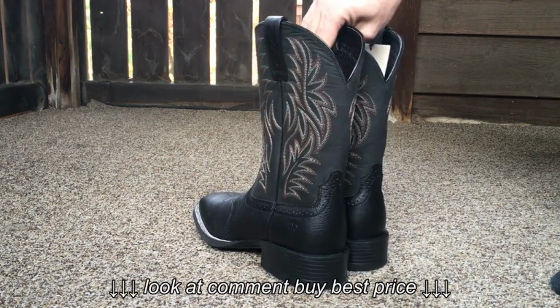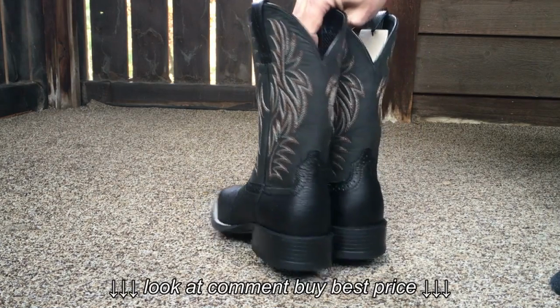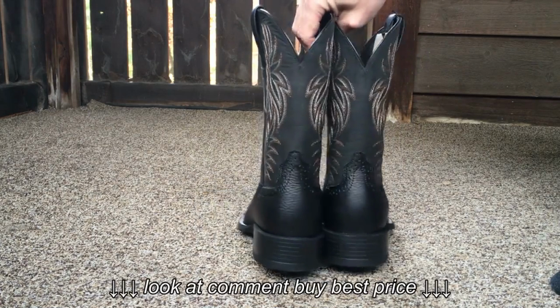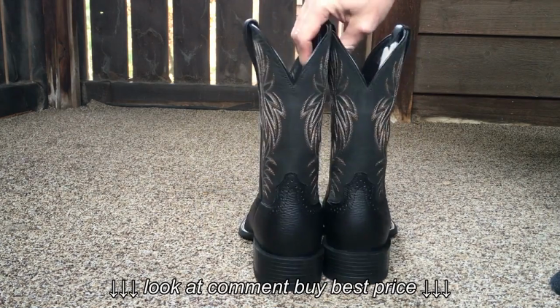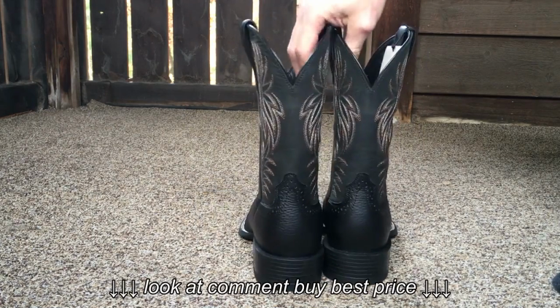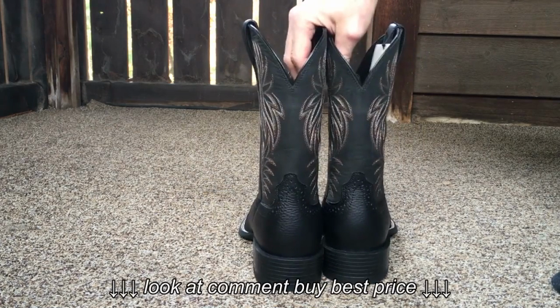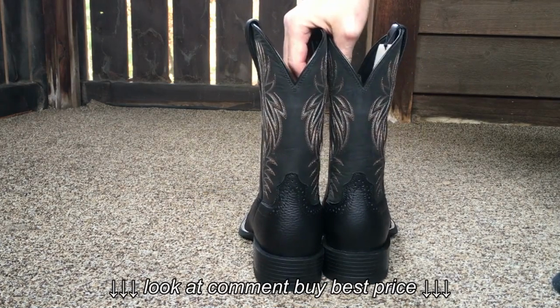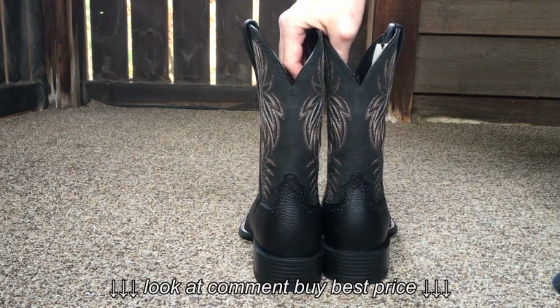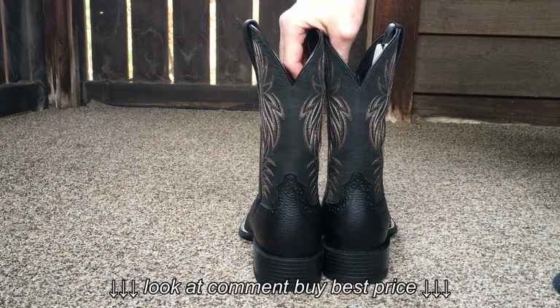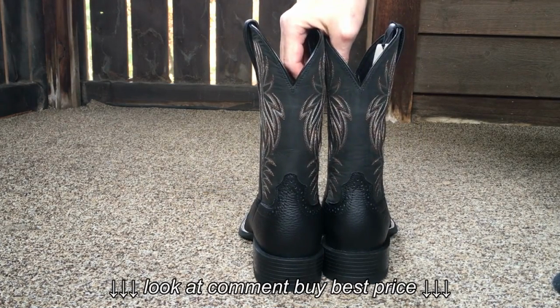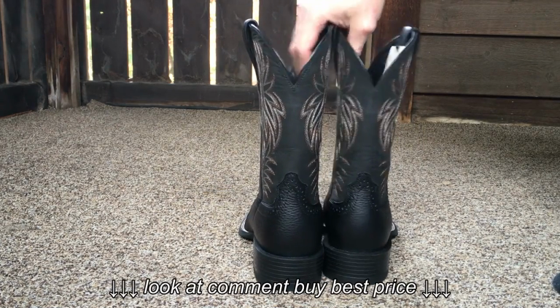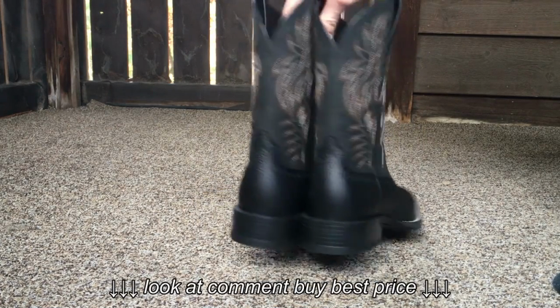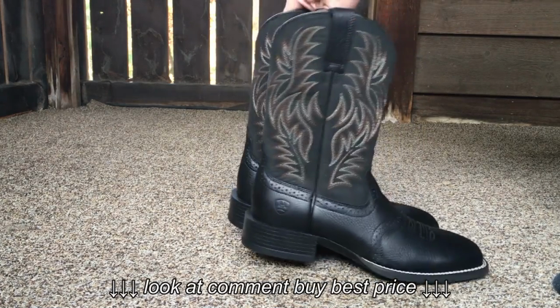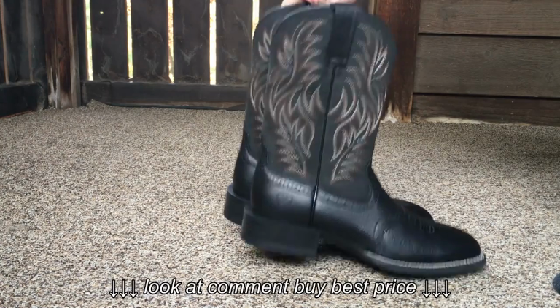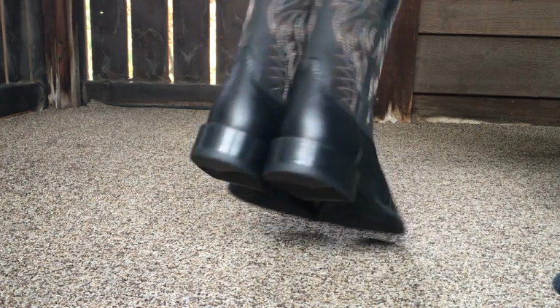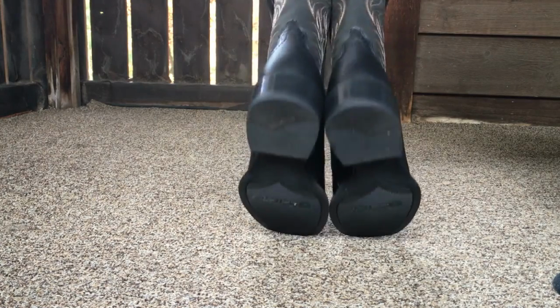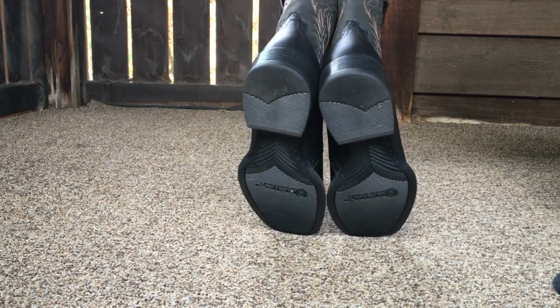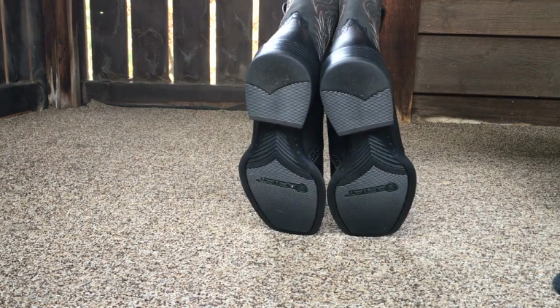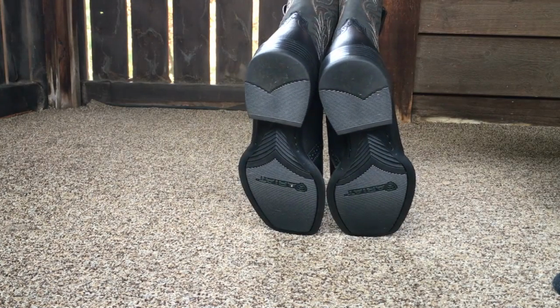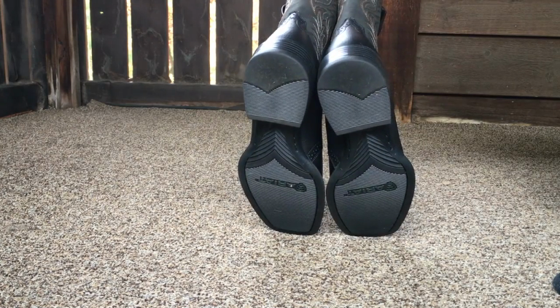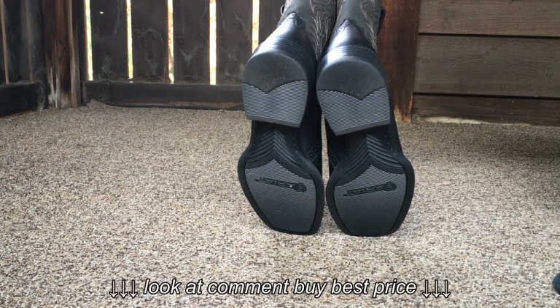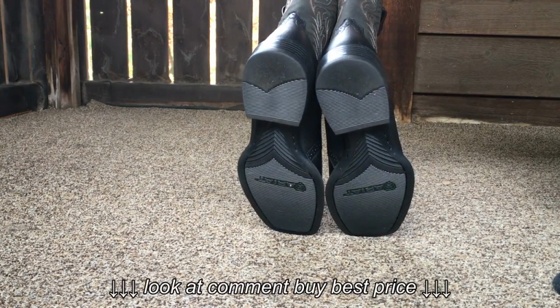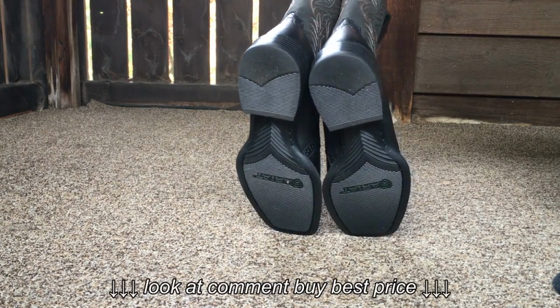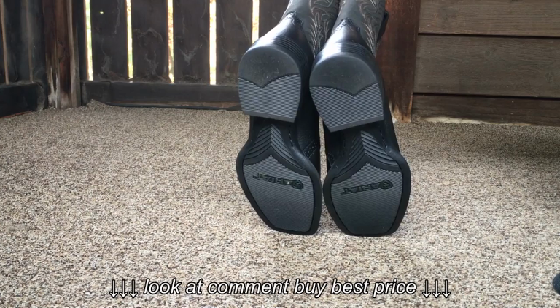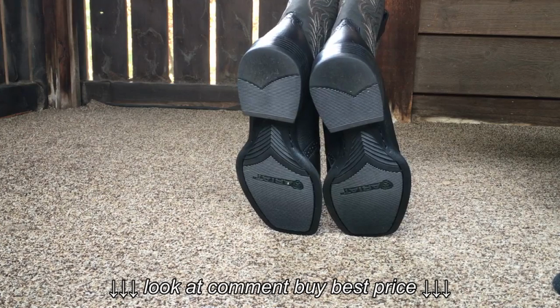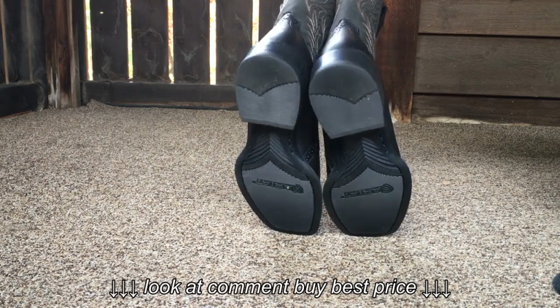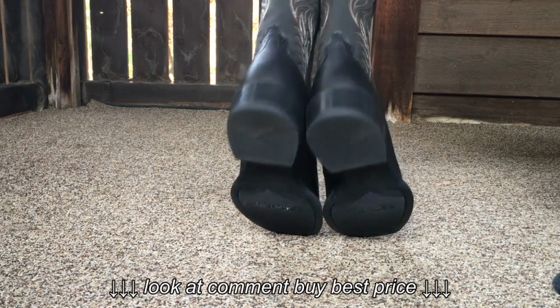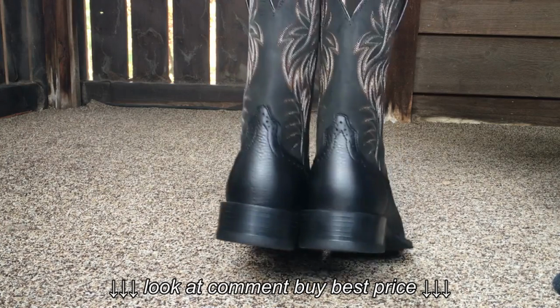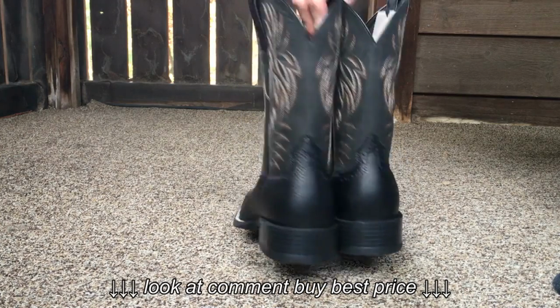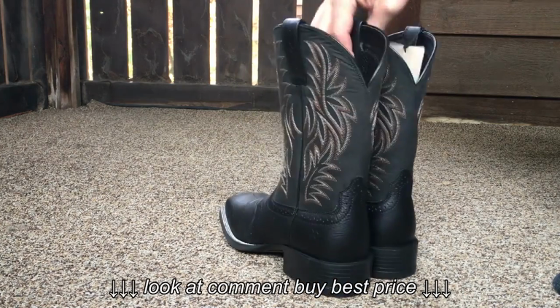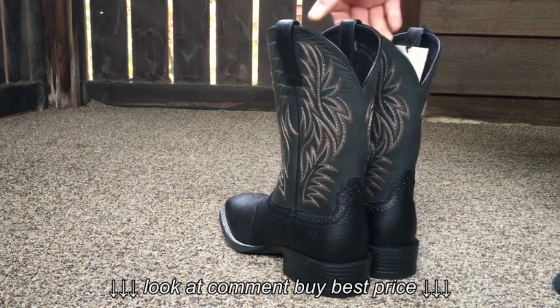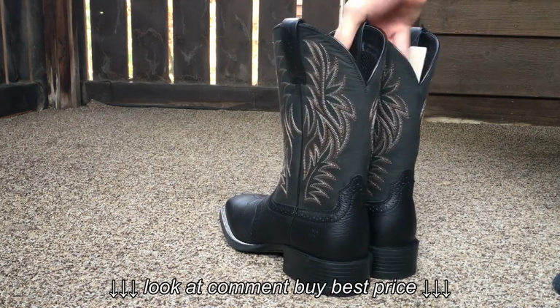They are very comfortable. Like I said, I wear a size 9 in tennis shoes, these are size 9, and these are pretty much a perfect fit.